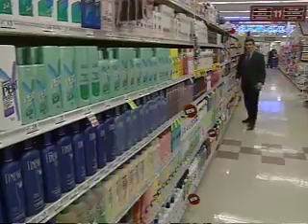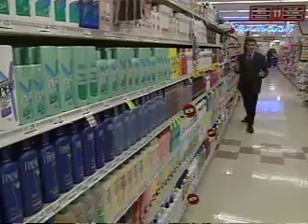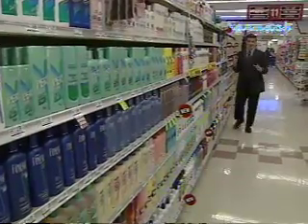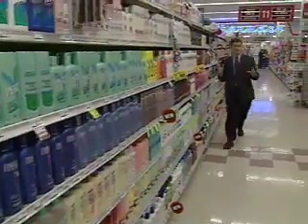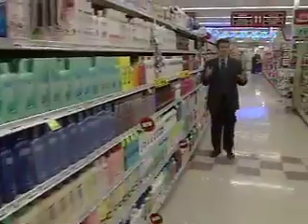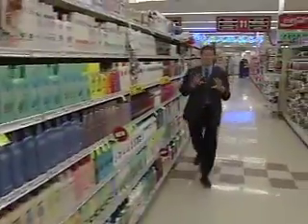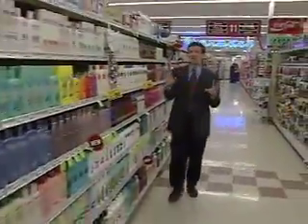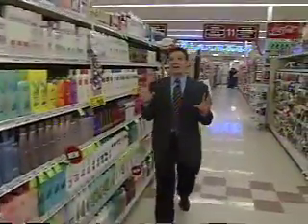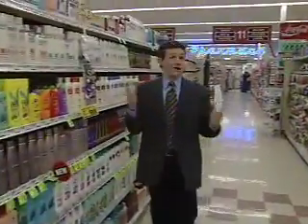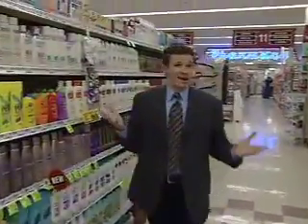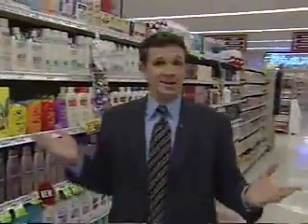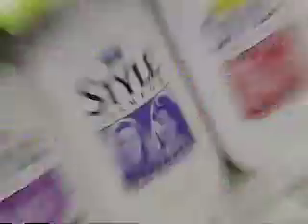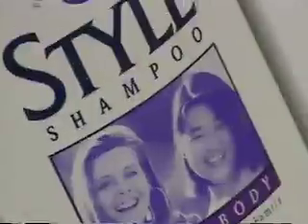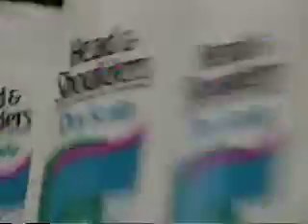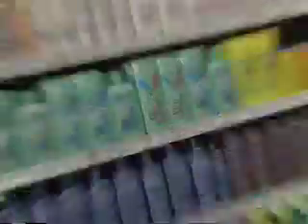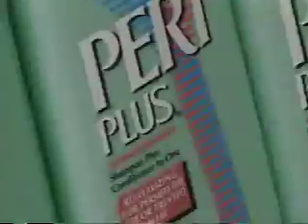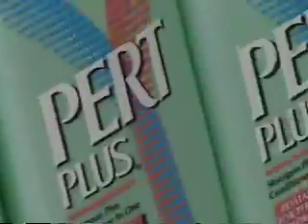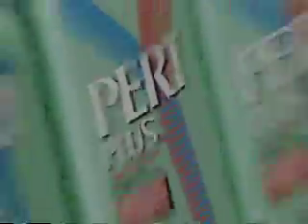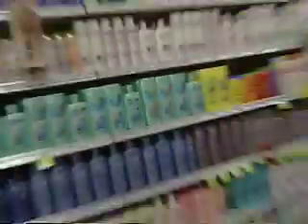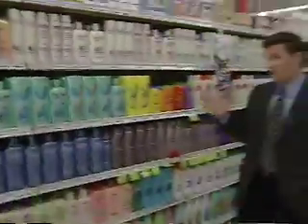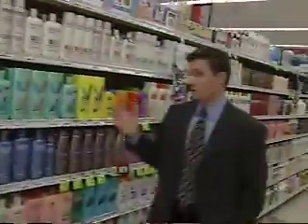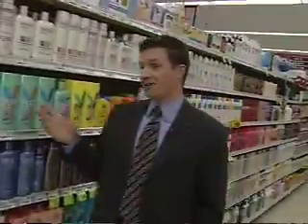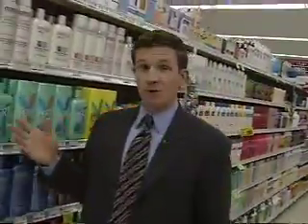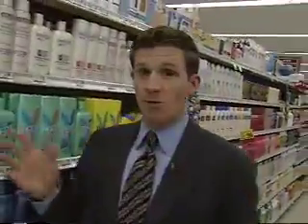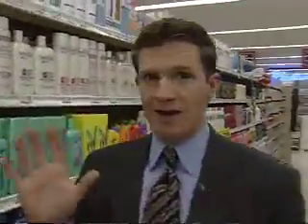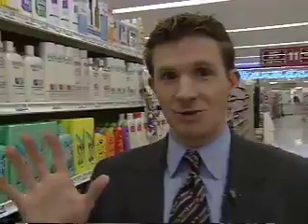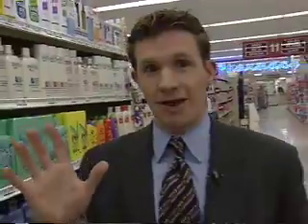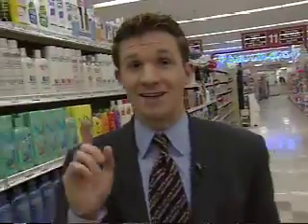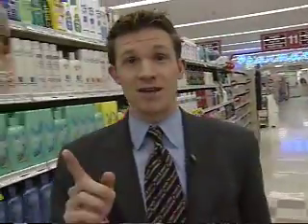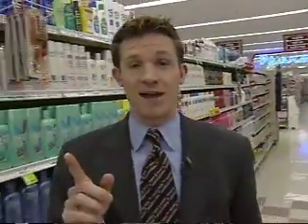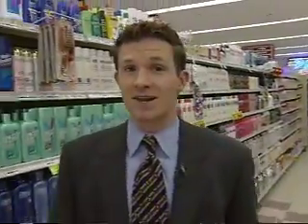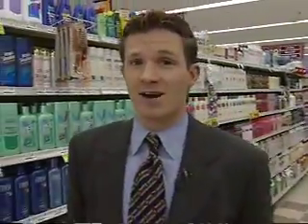But does a pricey shampoo really get your hair any cleaner? Or is it possible this $4 bottle of Pert or any store brand can do the exact same job?